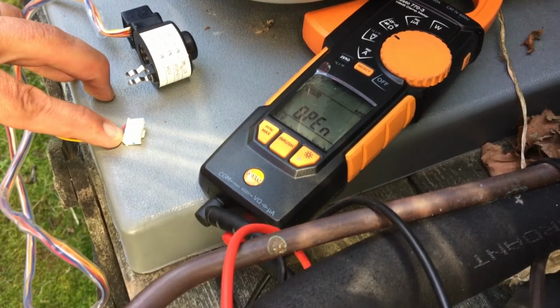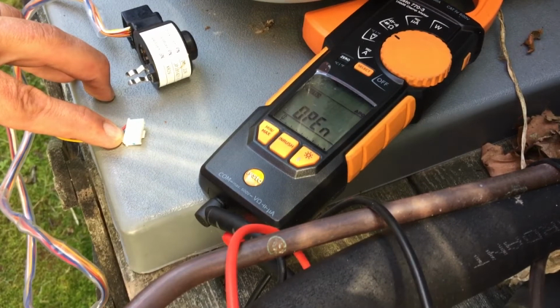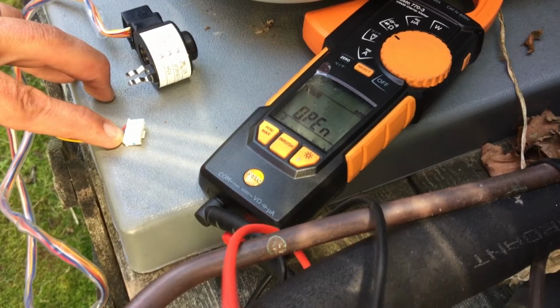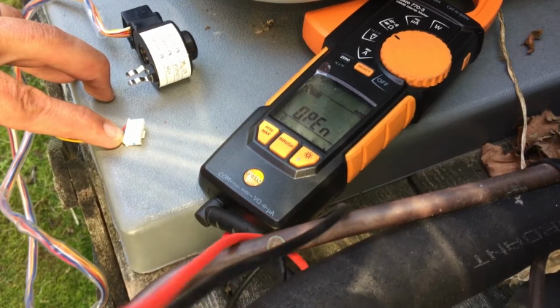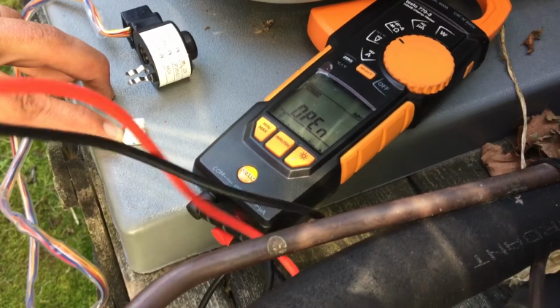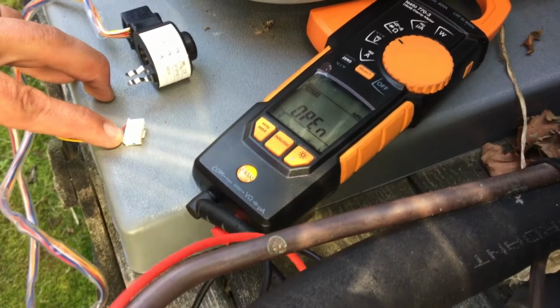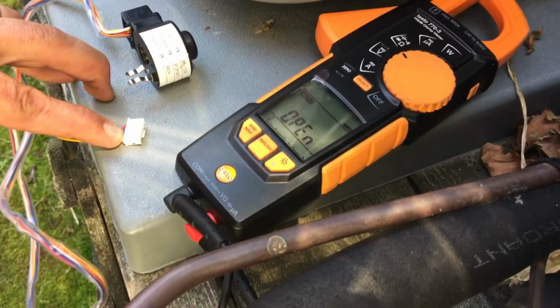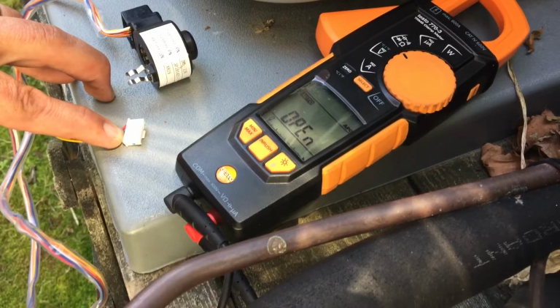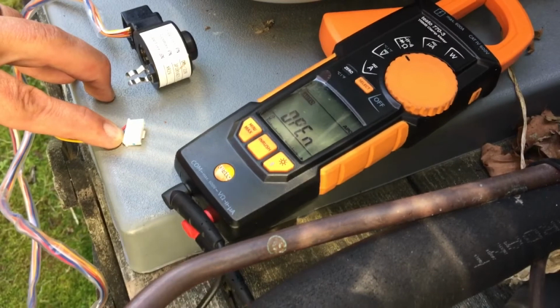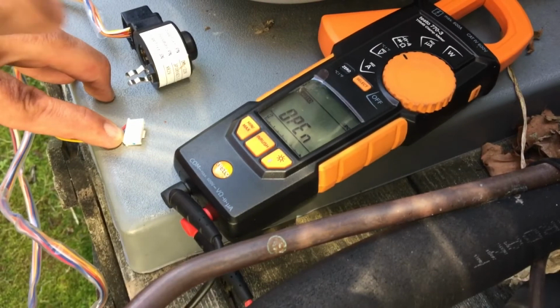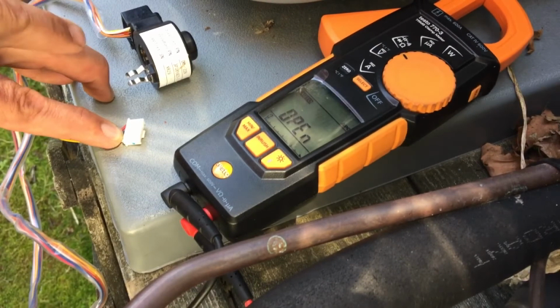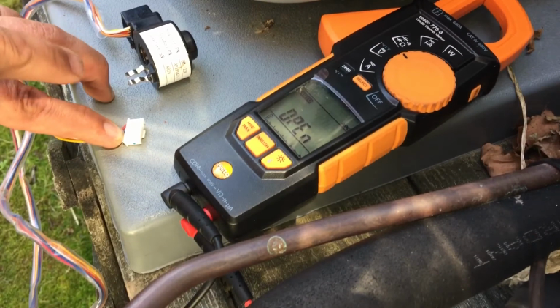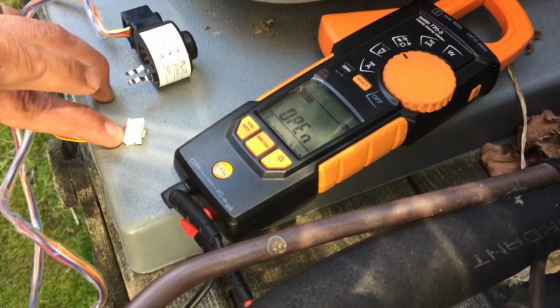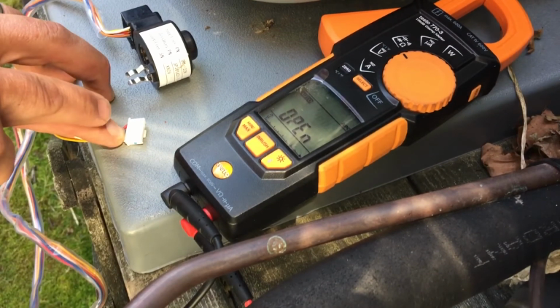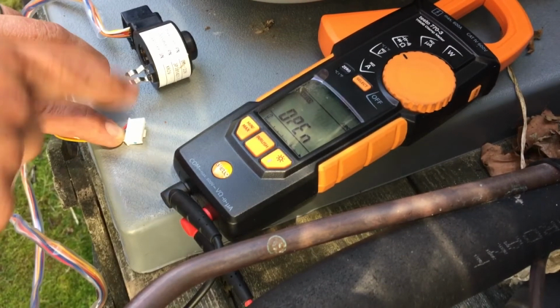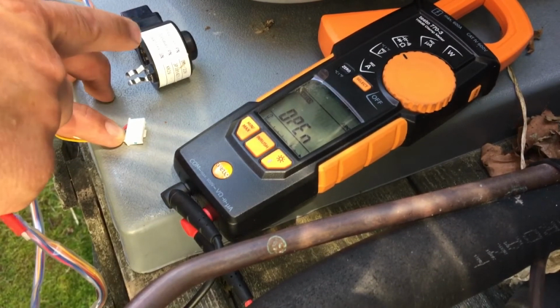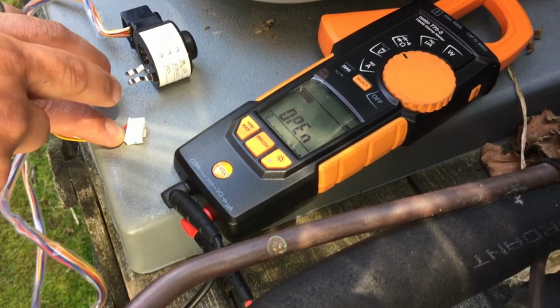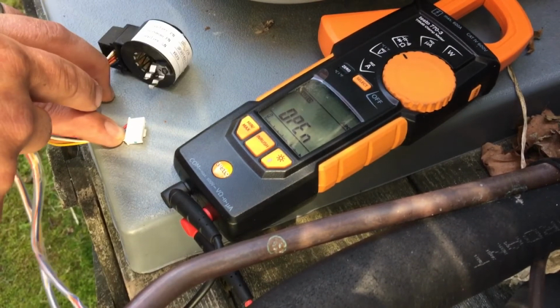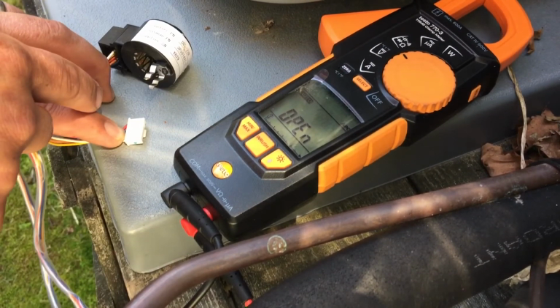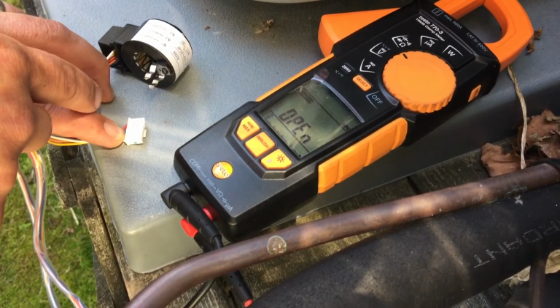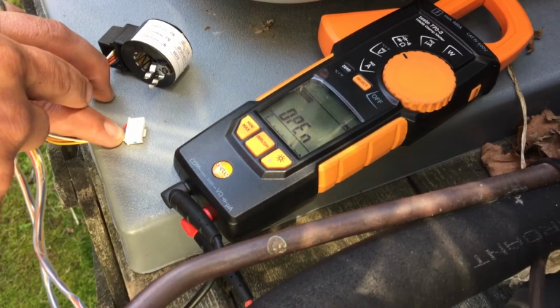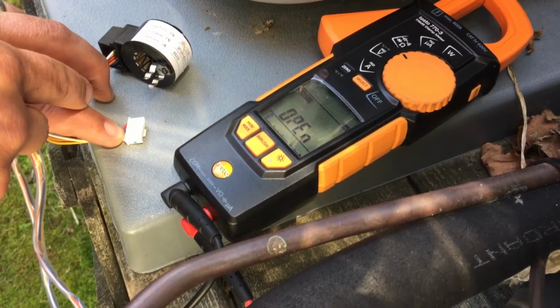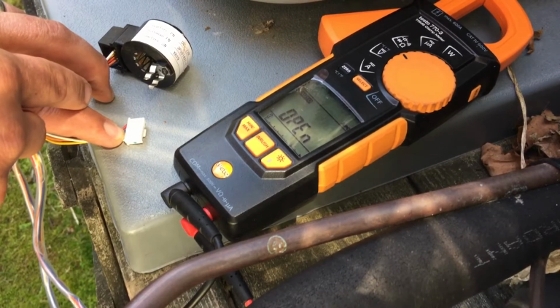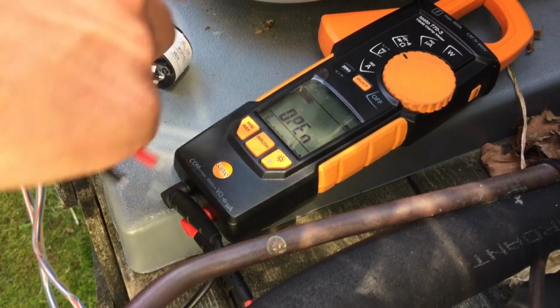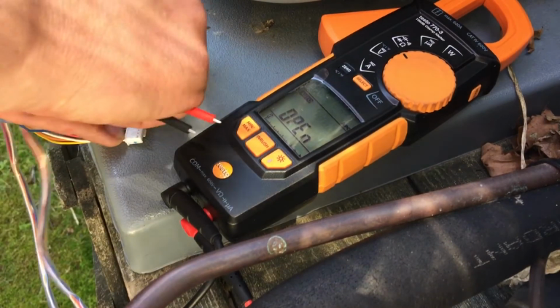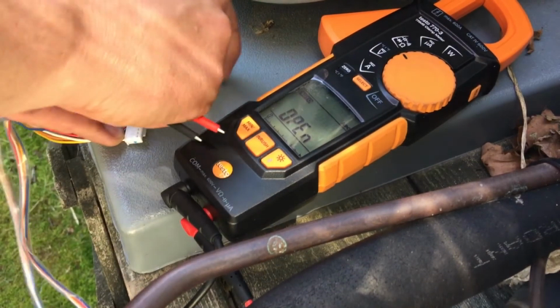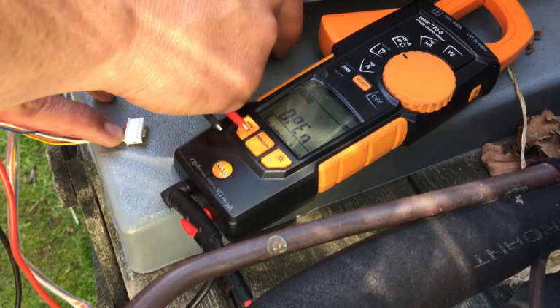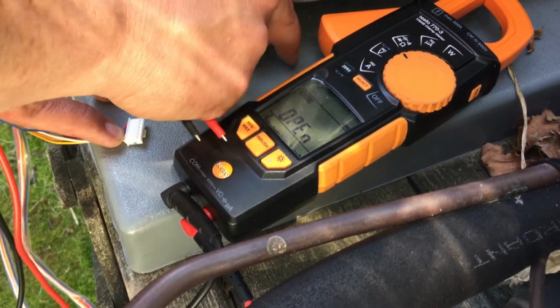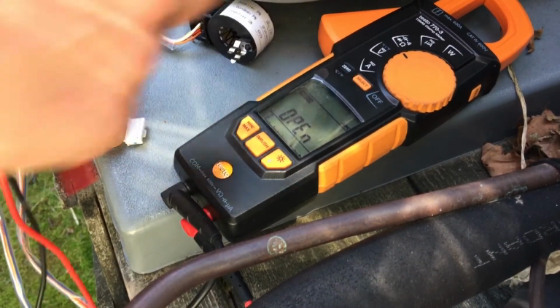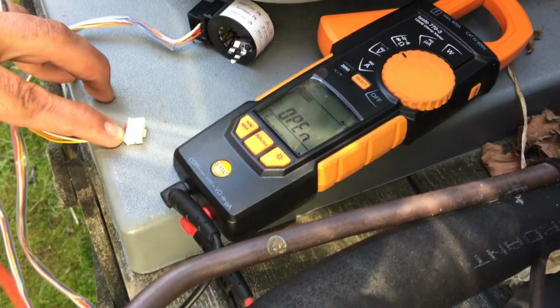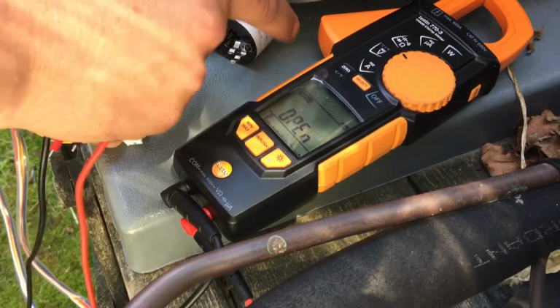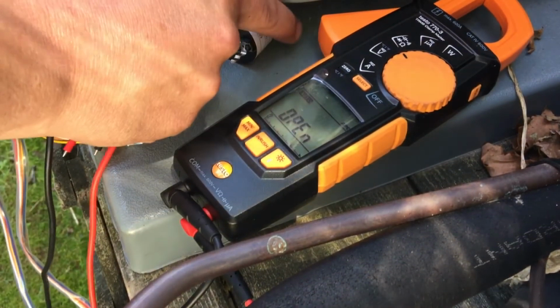I just want to go over checking these stepper or pulse motors. This particular model is a Goodman, coming off of a Daikin, but as far as ohming these out and actual reading, we're all going to be pretty well similar.